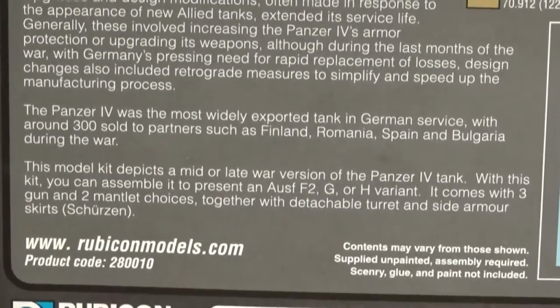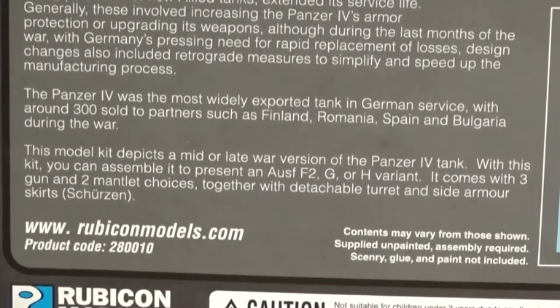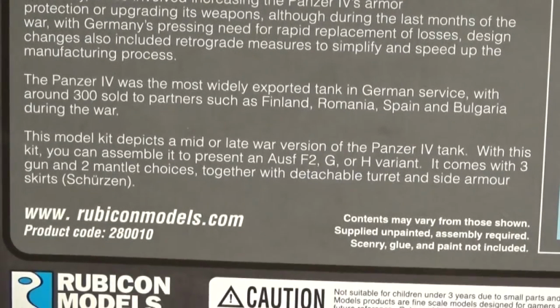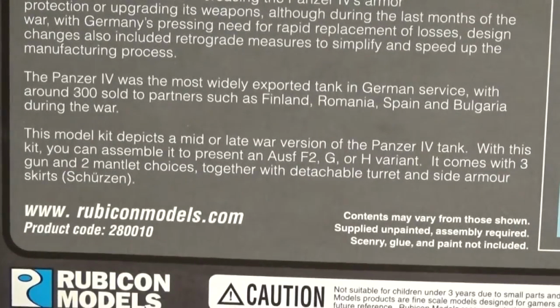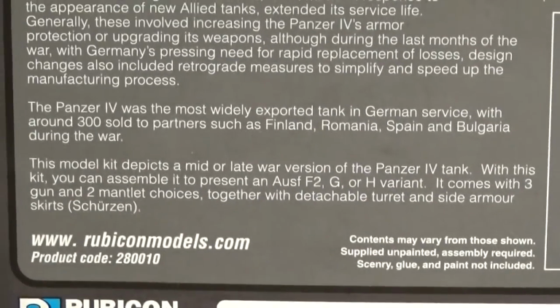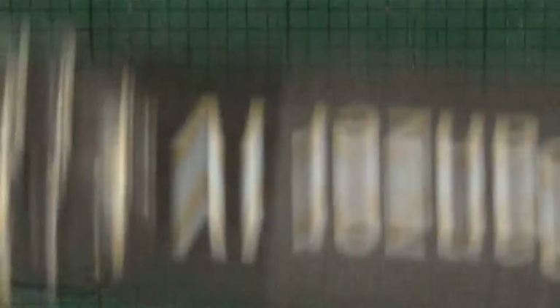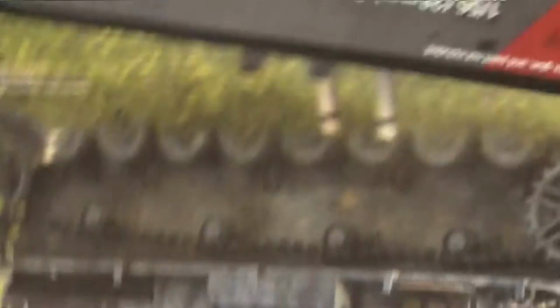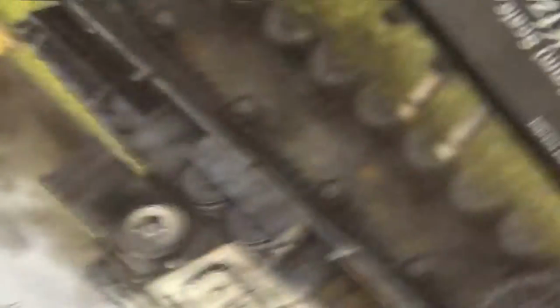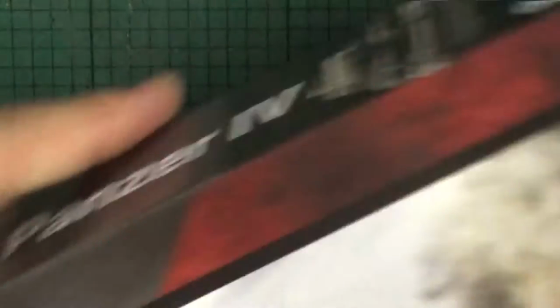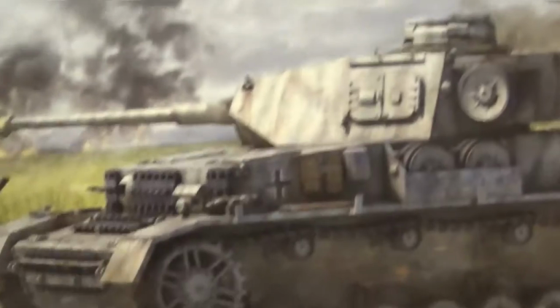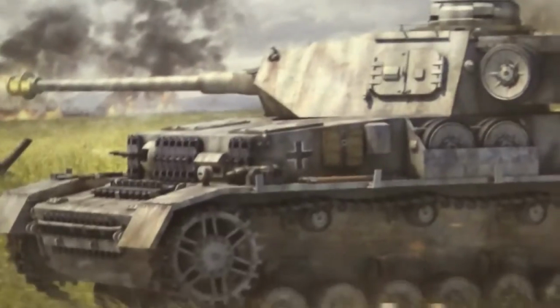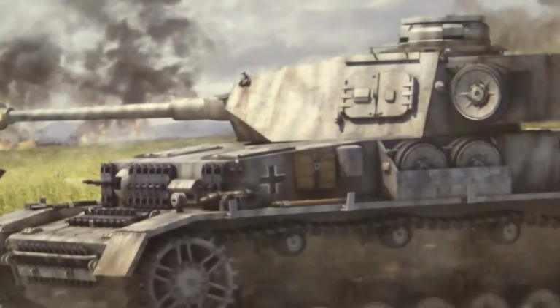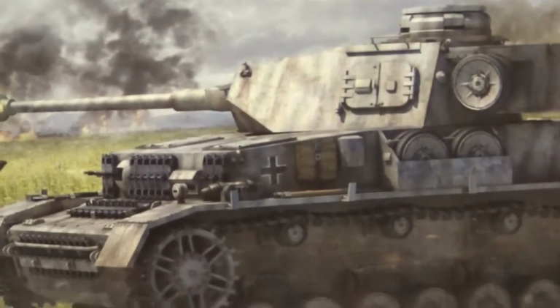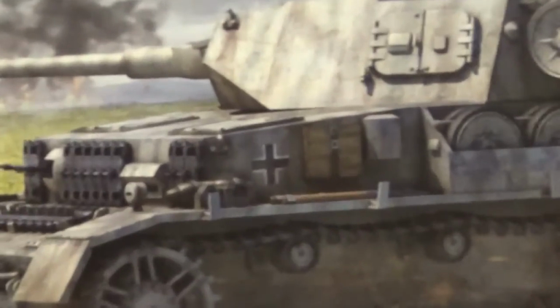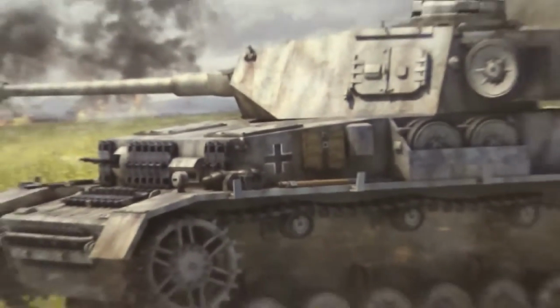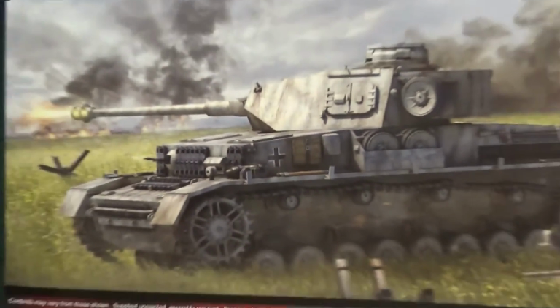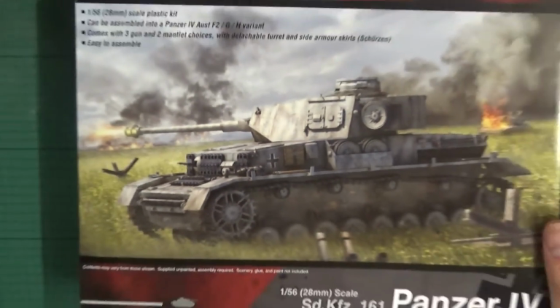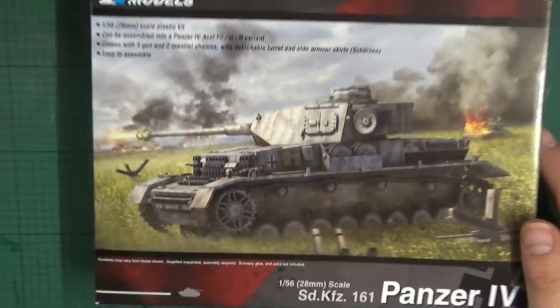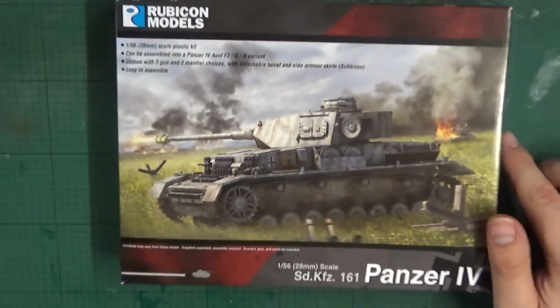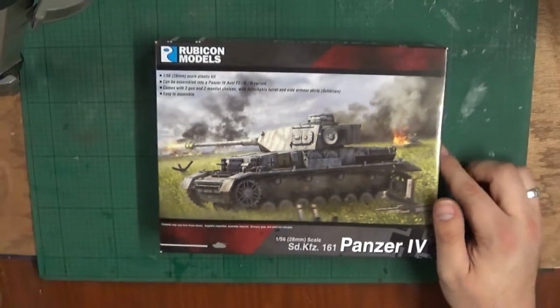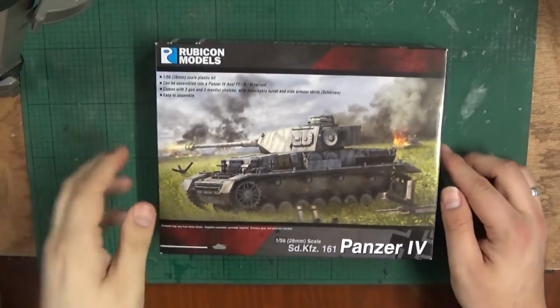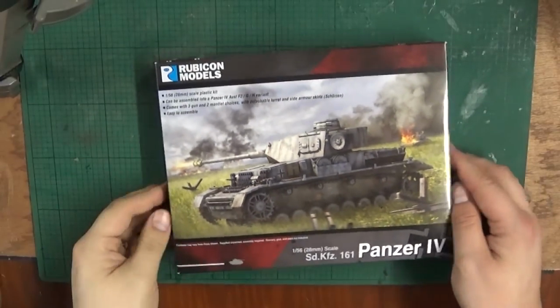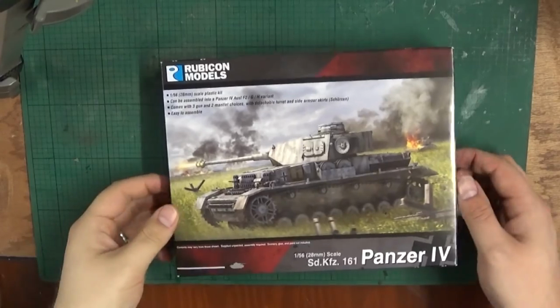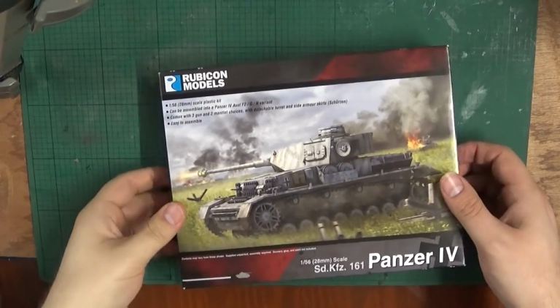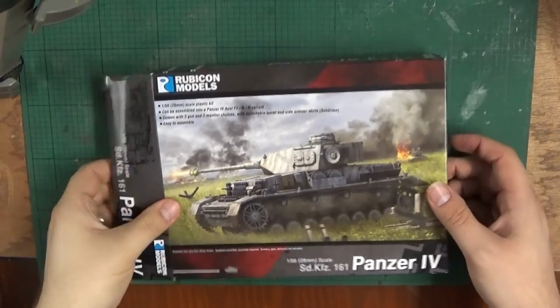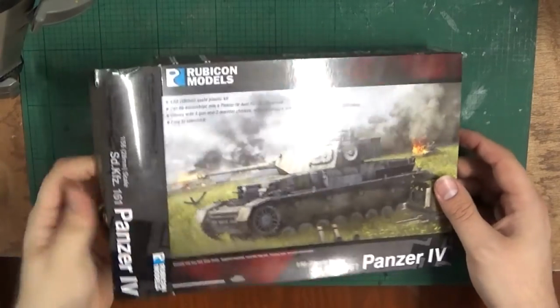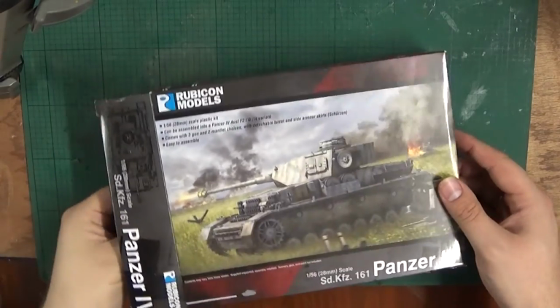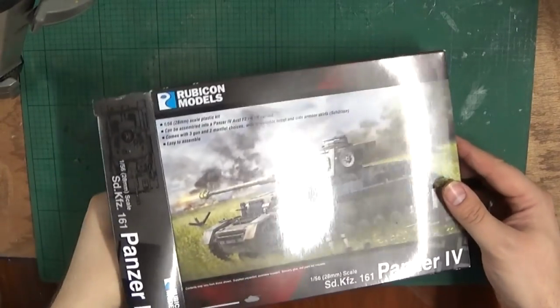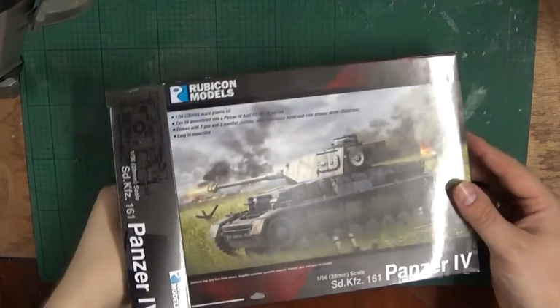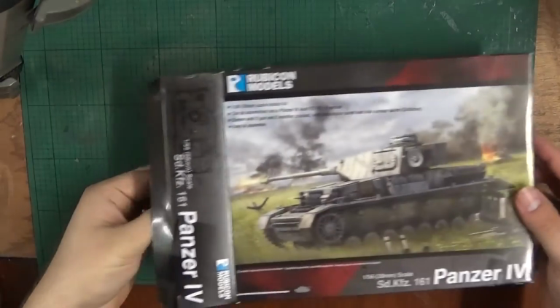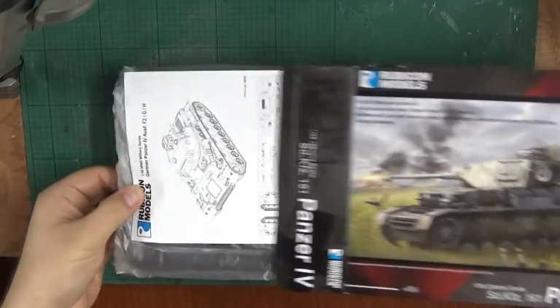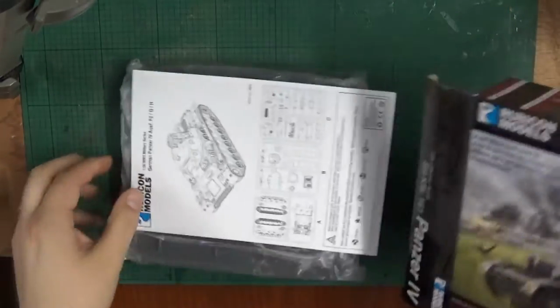The phone just went off — anyway, let's get this cracked out of the box. Let me zoom the camera back out so you can actually see what I'm doing. There we go, you can see the table. So what do you get in the box?